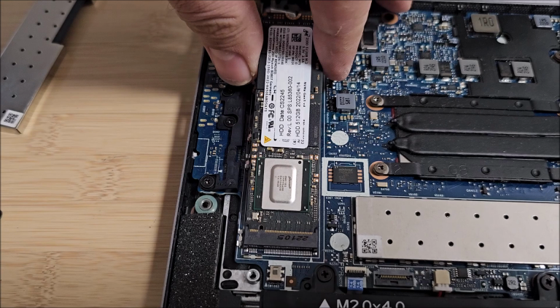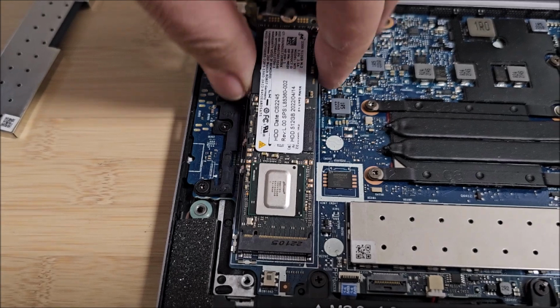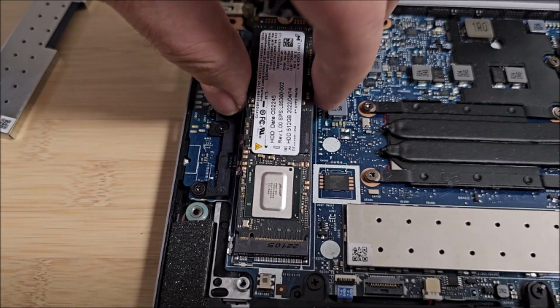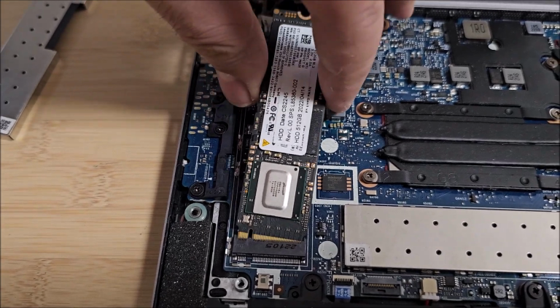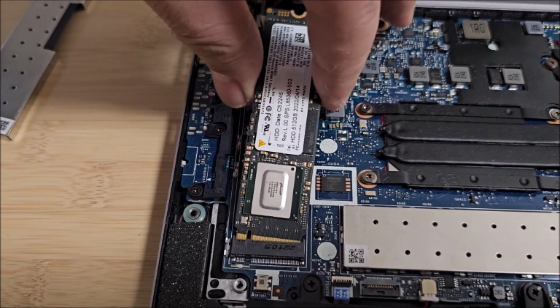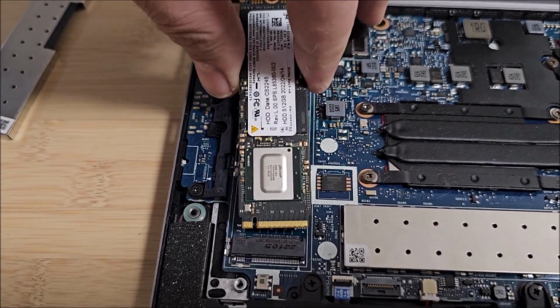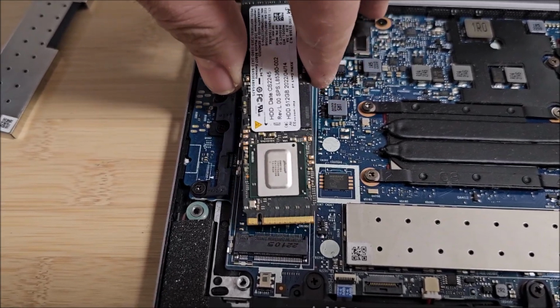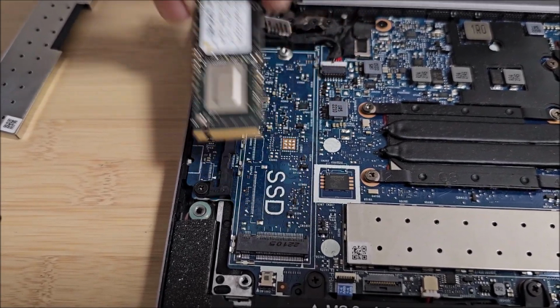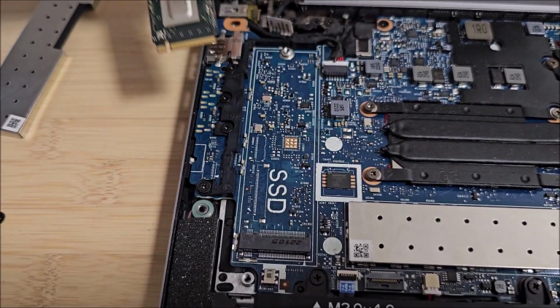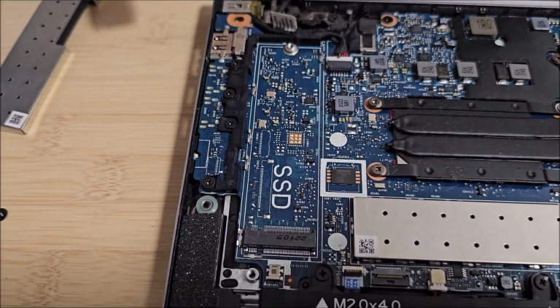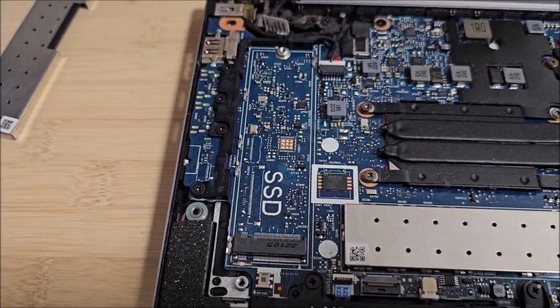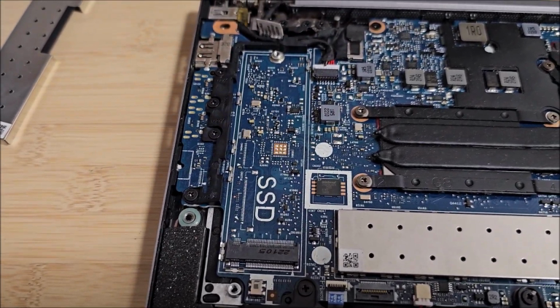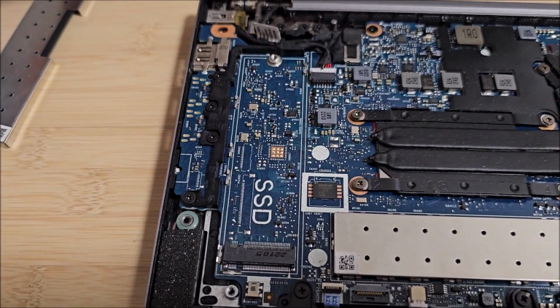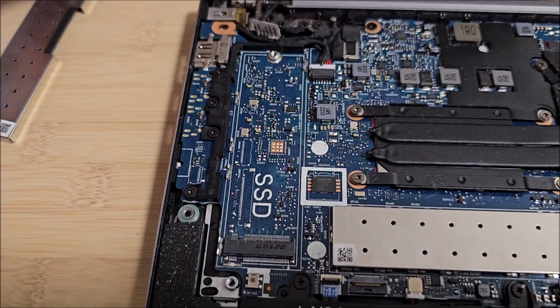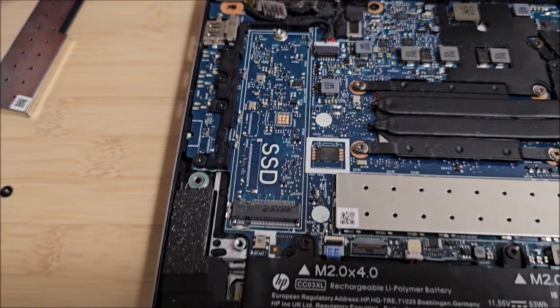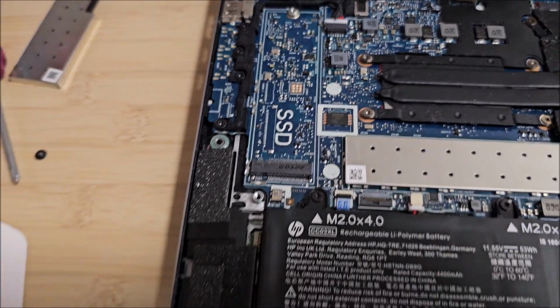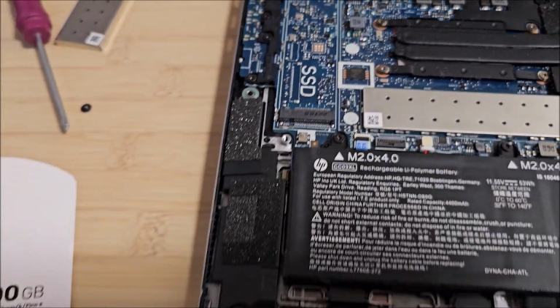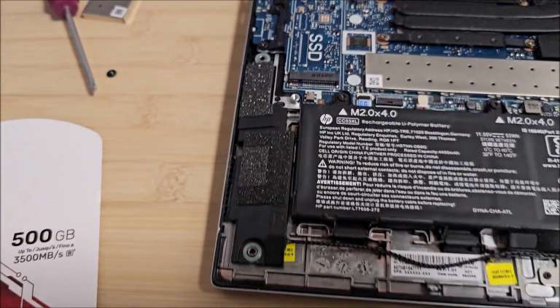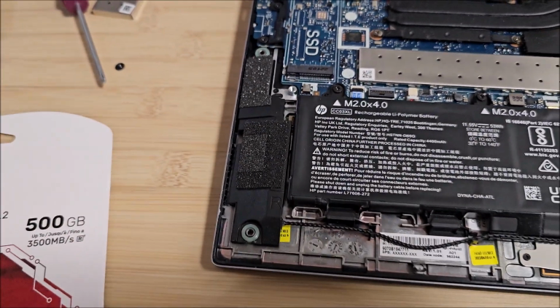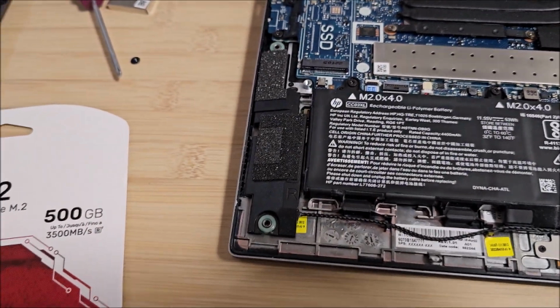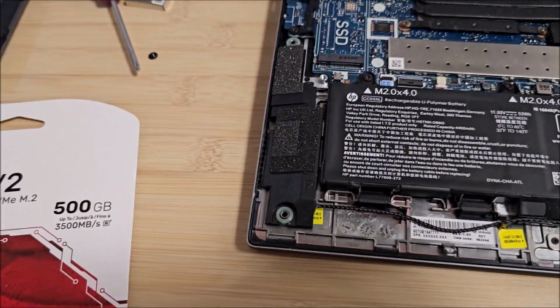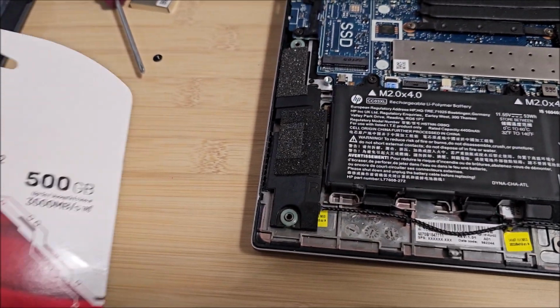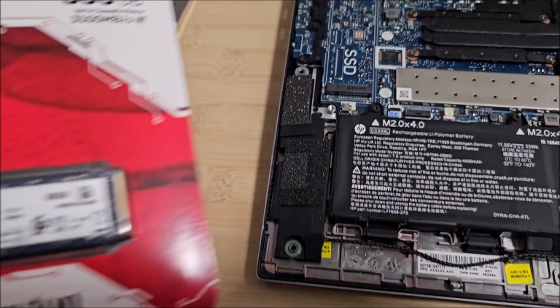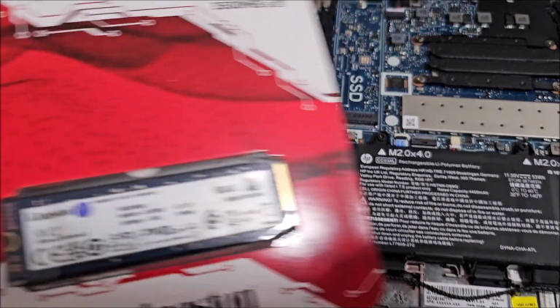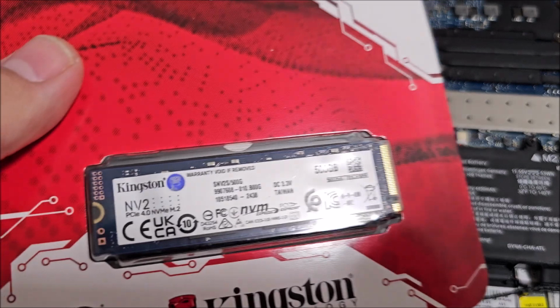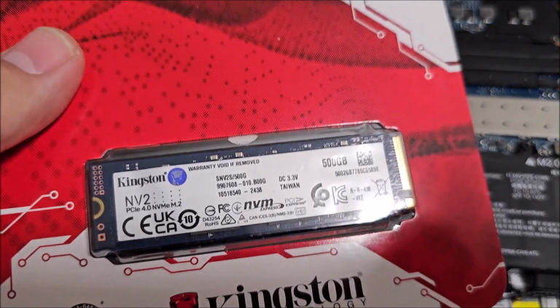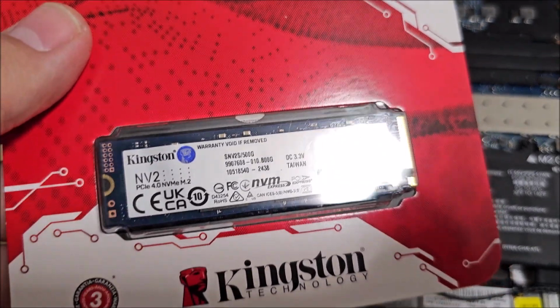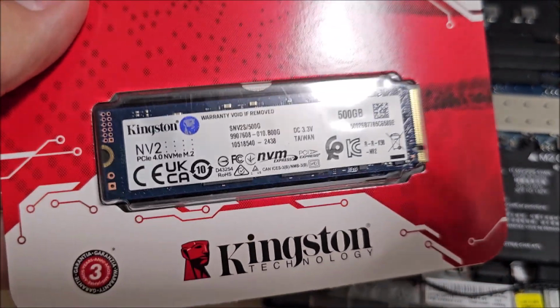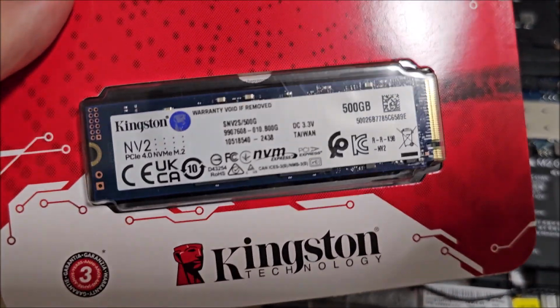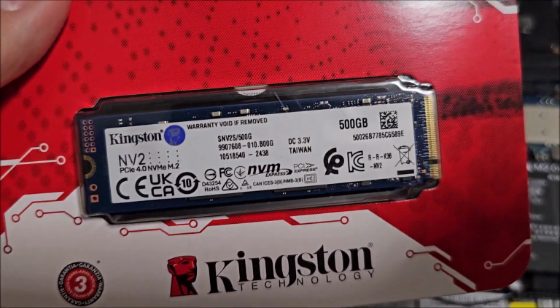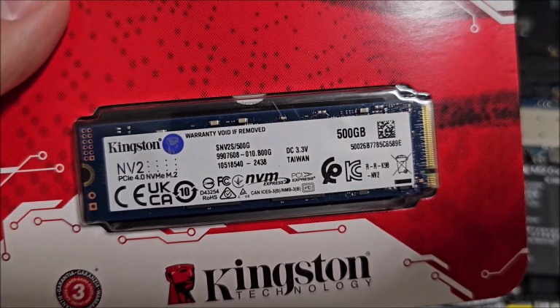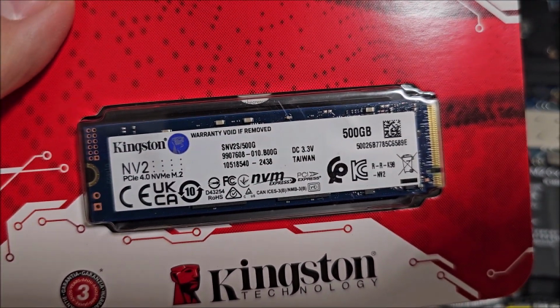At this point we have the old SSD here. We just remove one screw and we should be ready to lift it up. Doing that right now. This lifted up and now we wiggle it and get it out. I'm going to install this little guy right here.